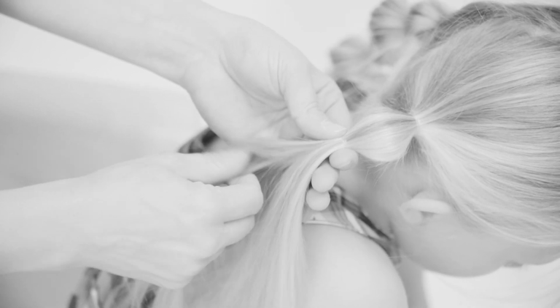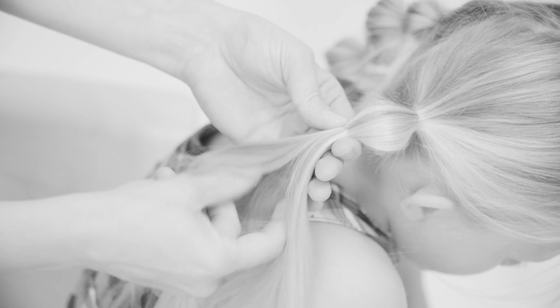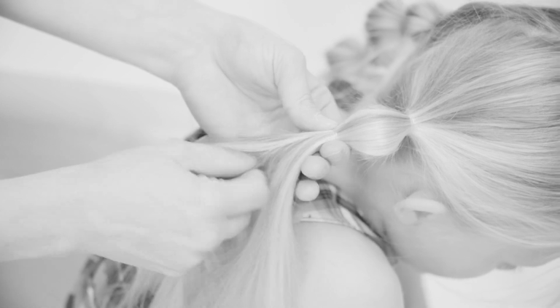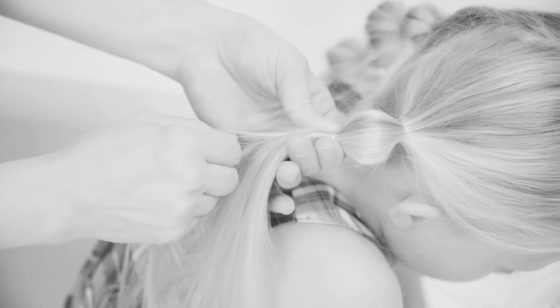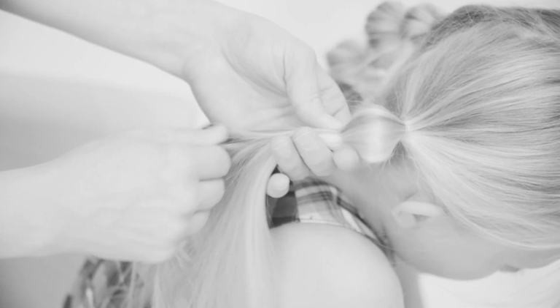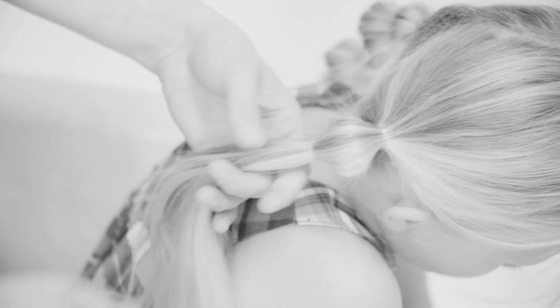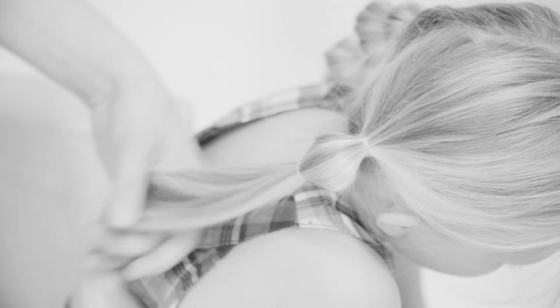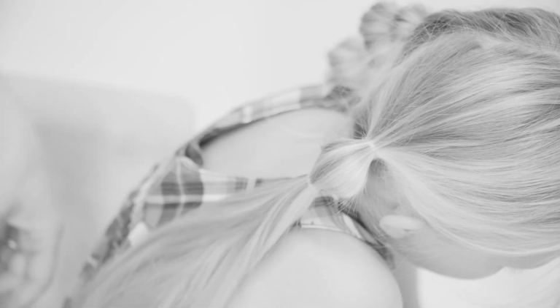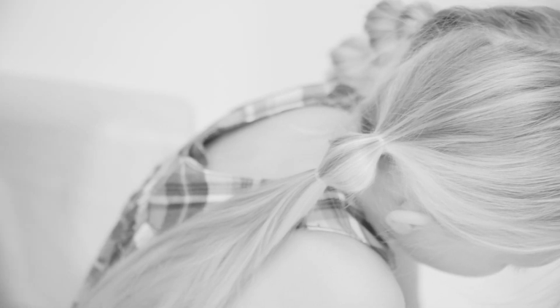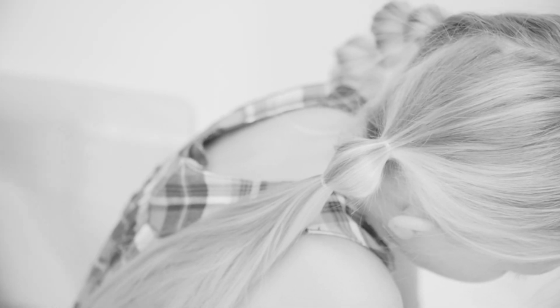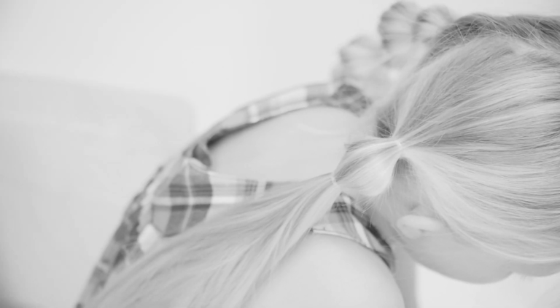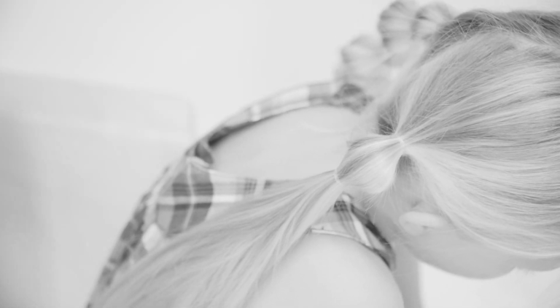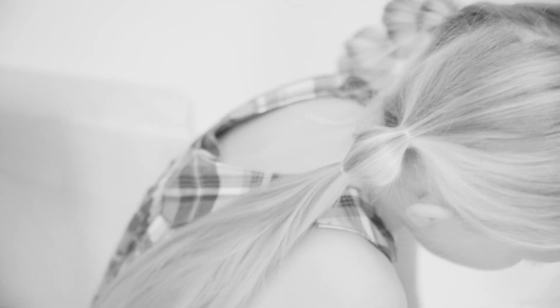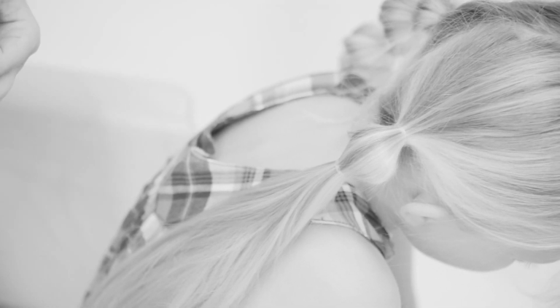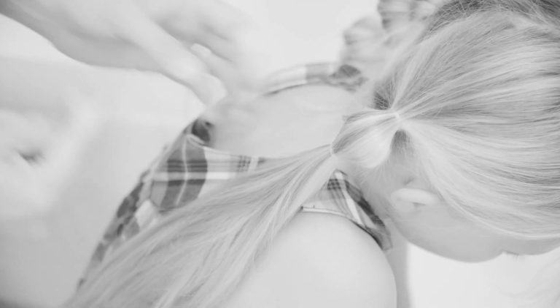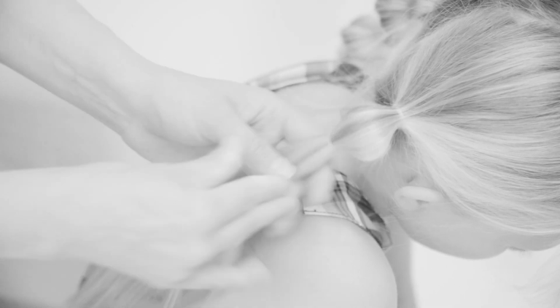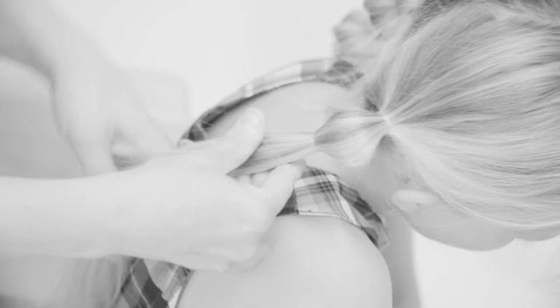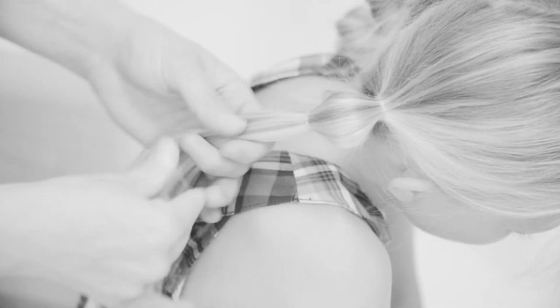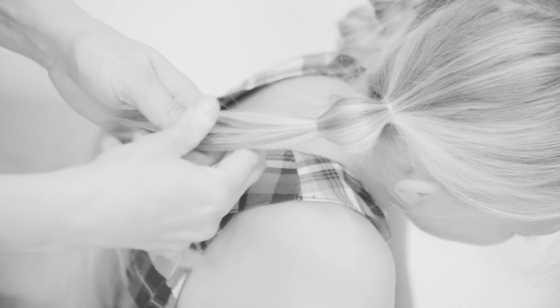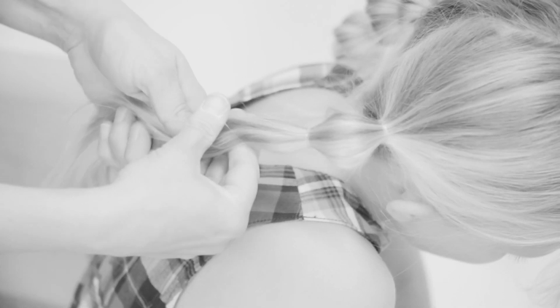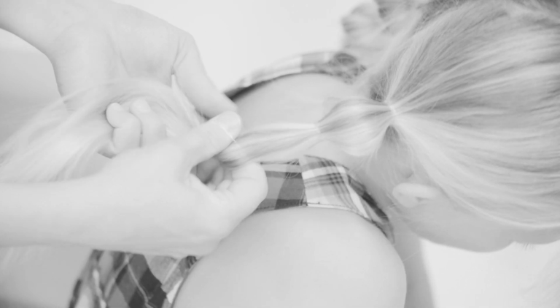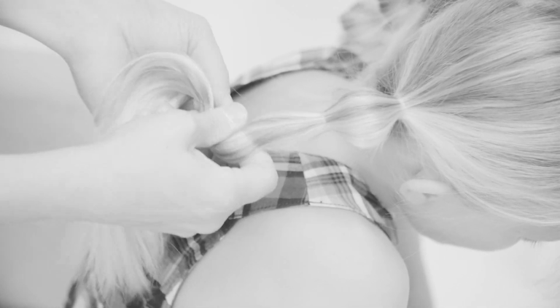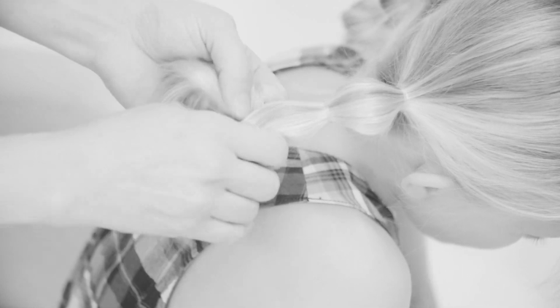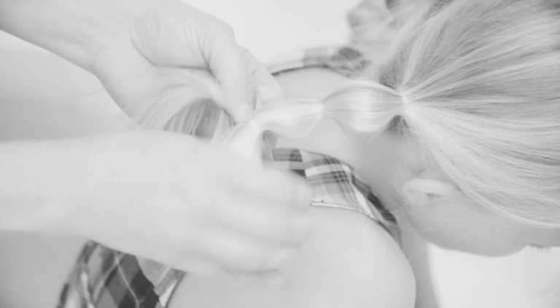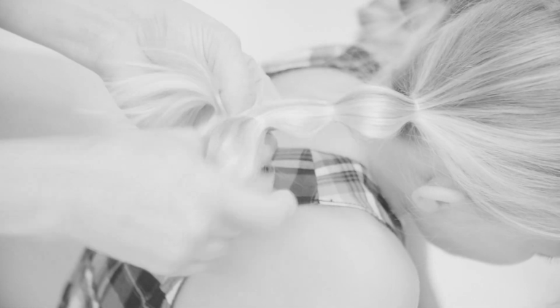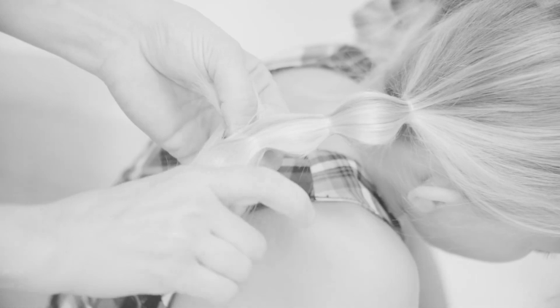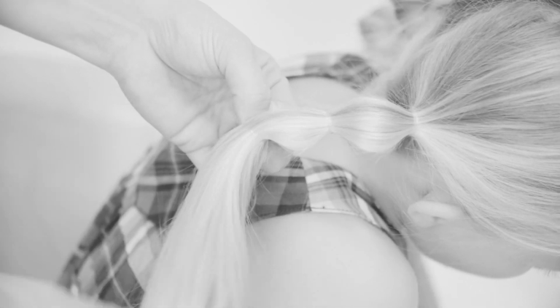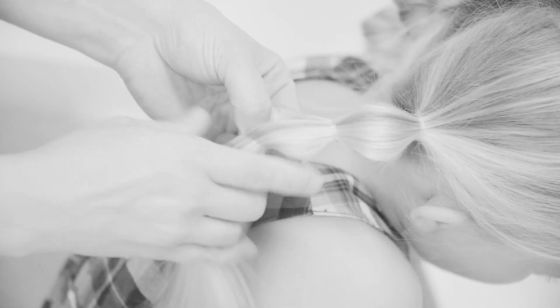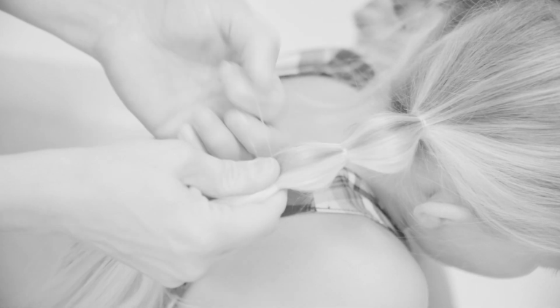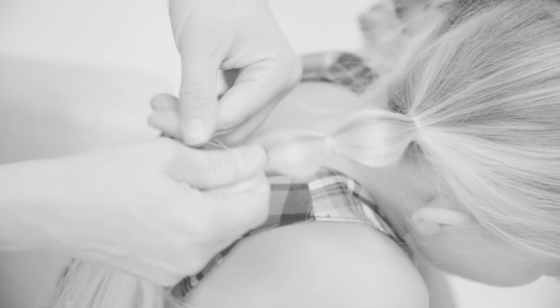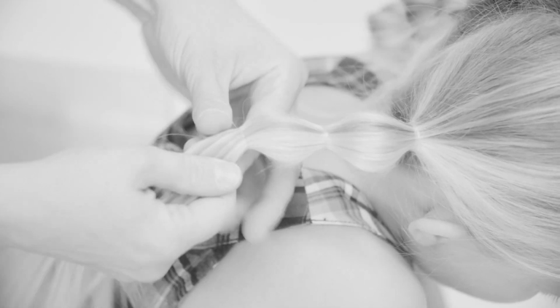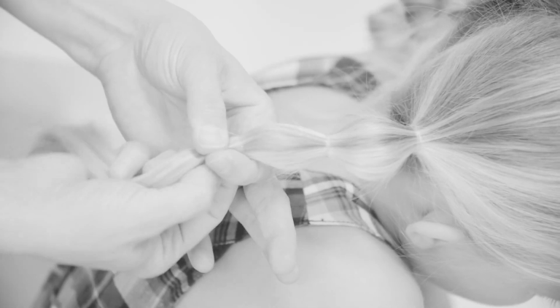This is slightly different from what I've done before. I've got another video on a bubble braid, but this is a quick way to do the bubbles on a ponytail or pigtails.